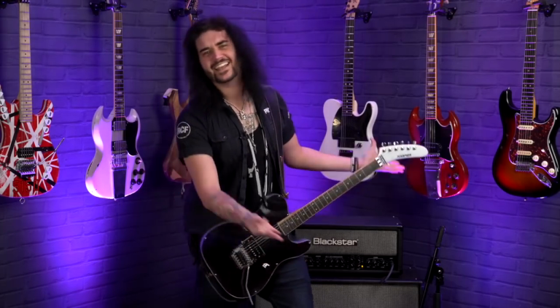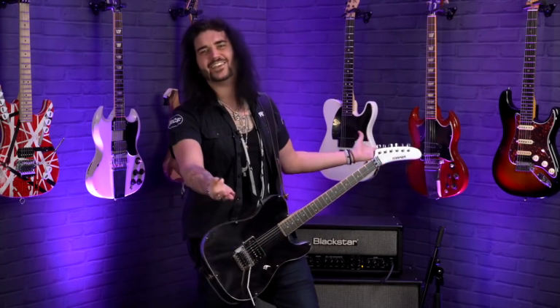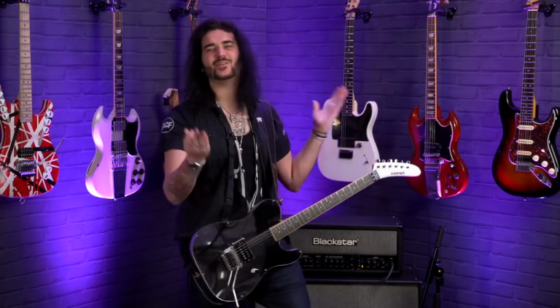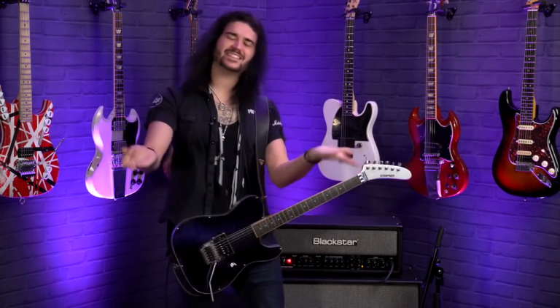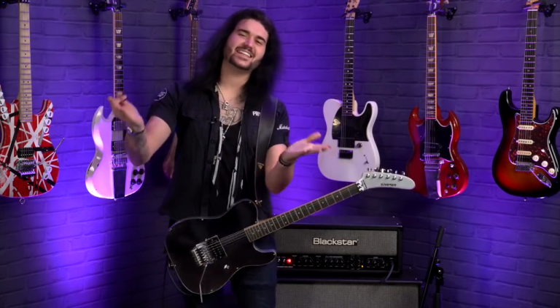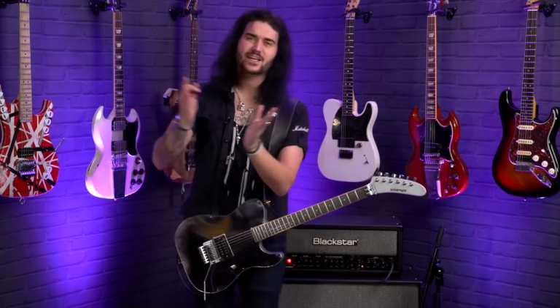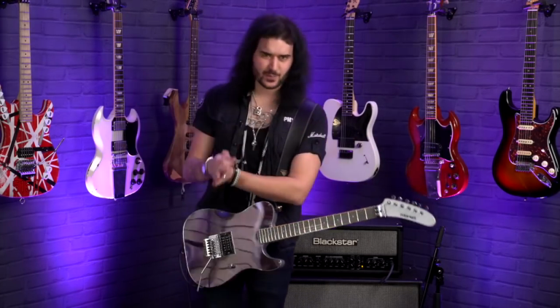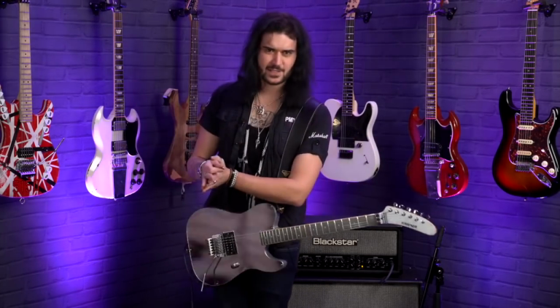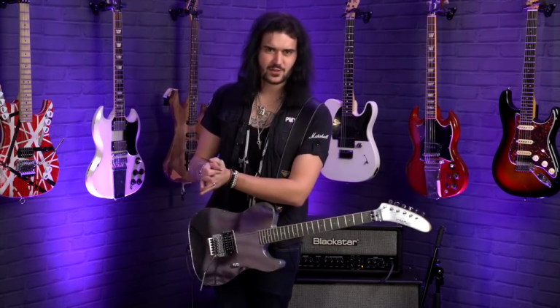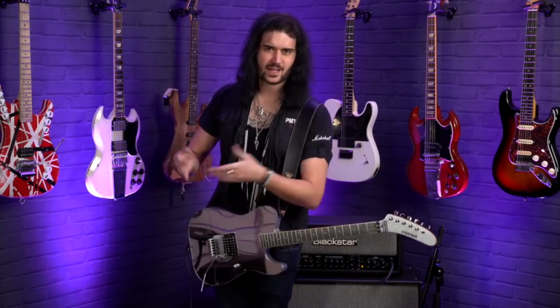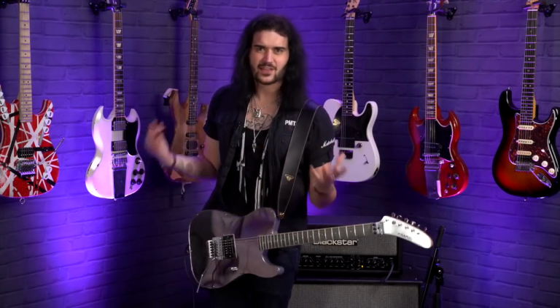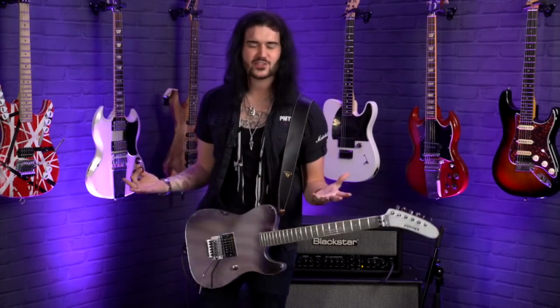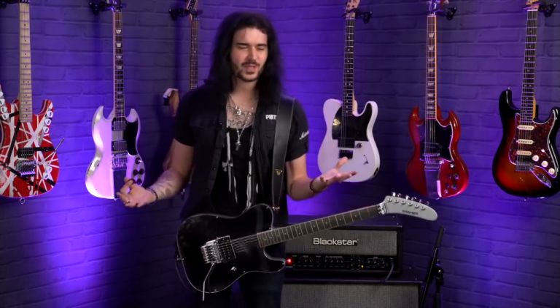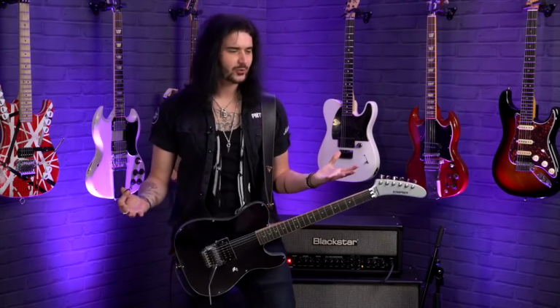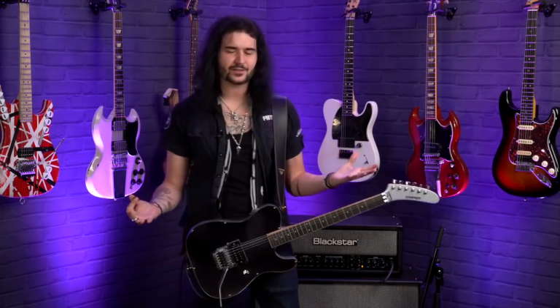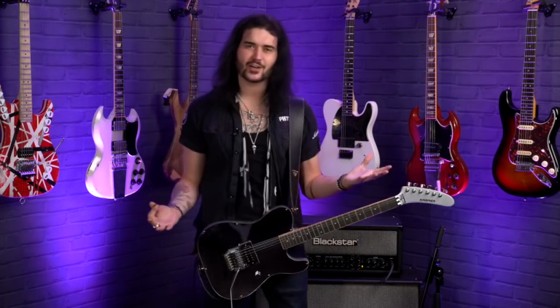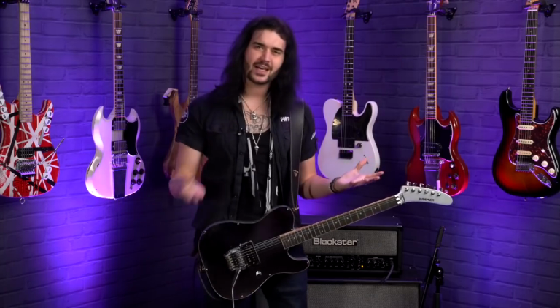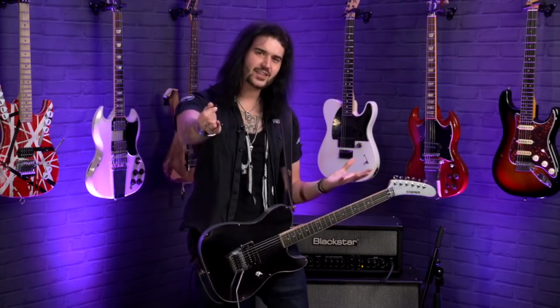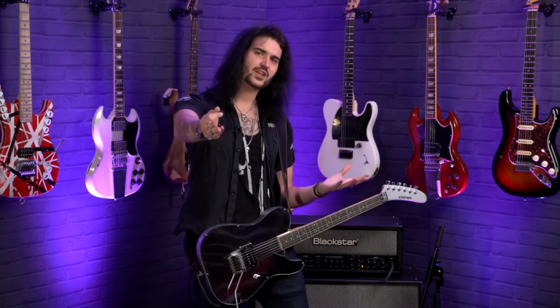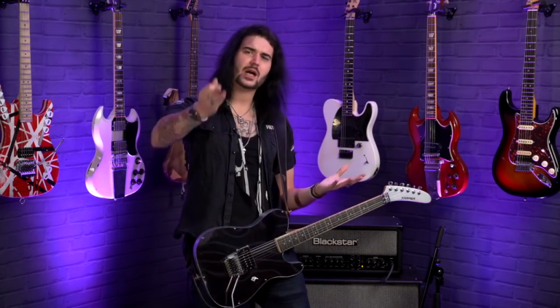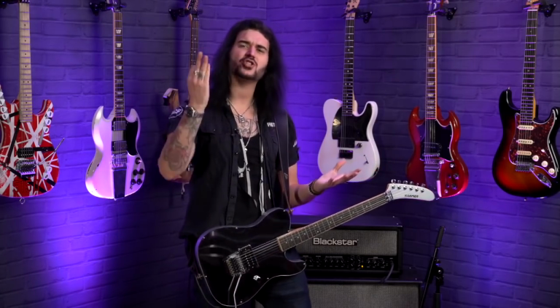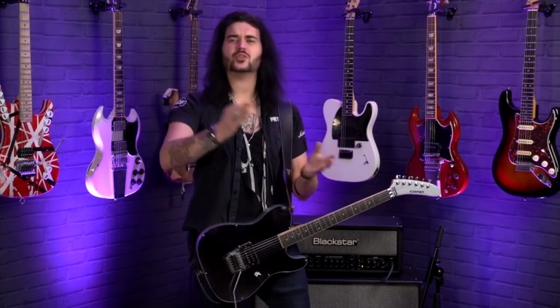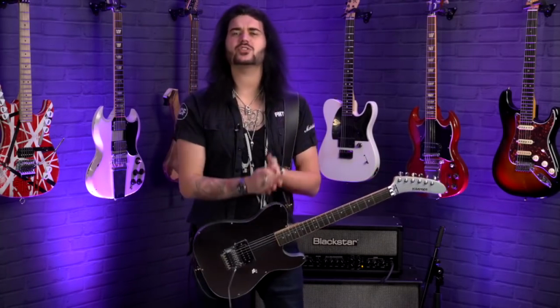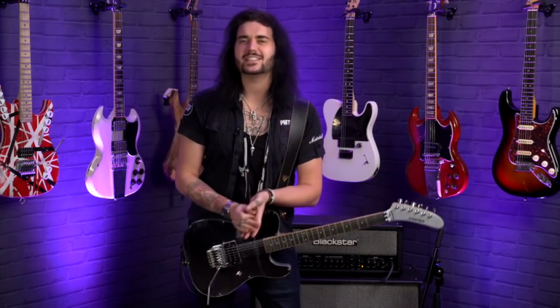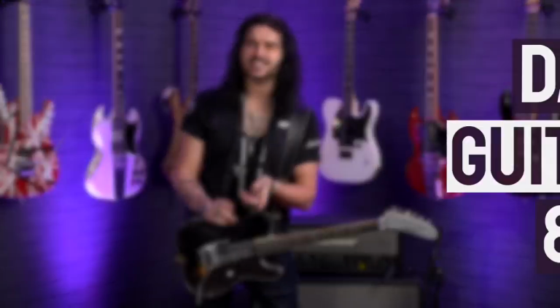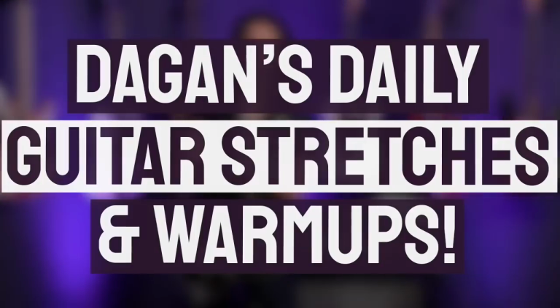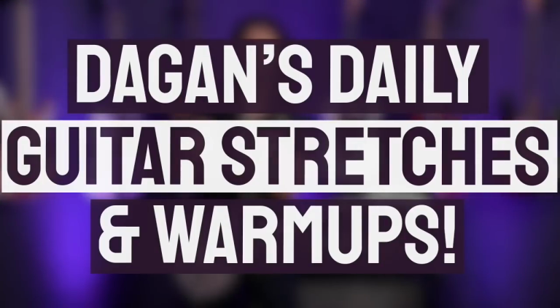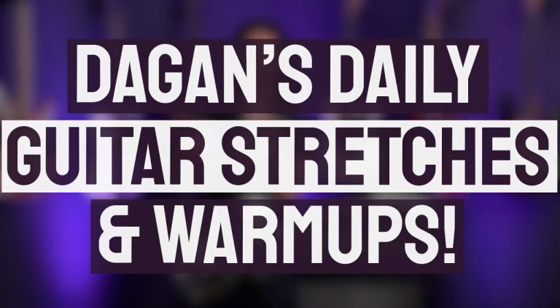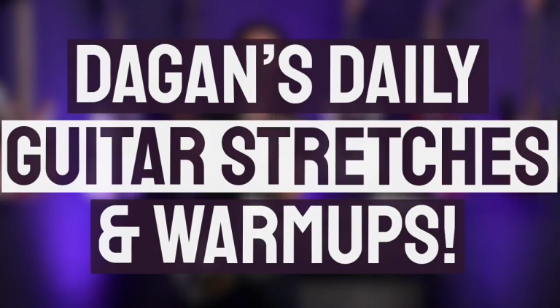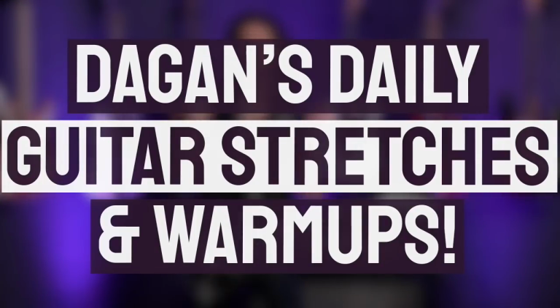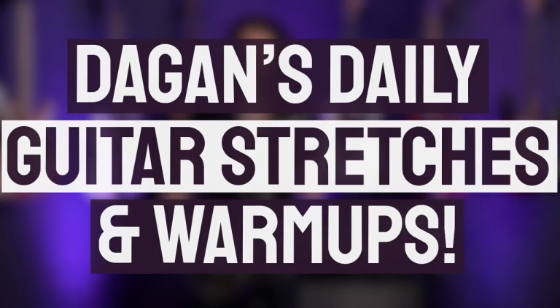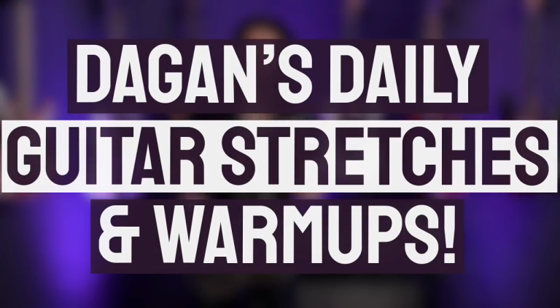Hey folks, Dagan here from PMTVUK, and this is going to be a cool little video. In this video, I'm going to show you some daily guitar stretches and warm-ups.